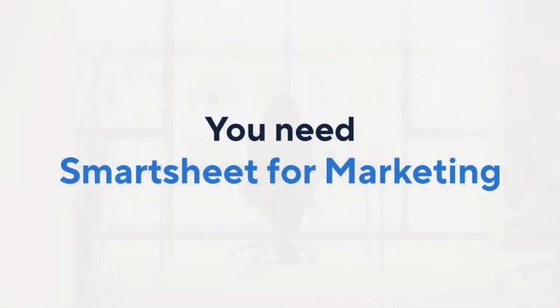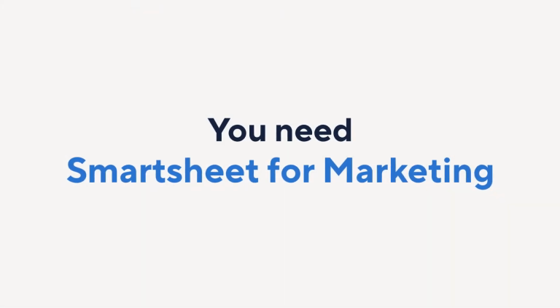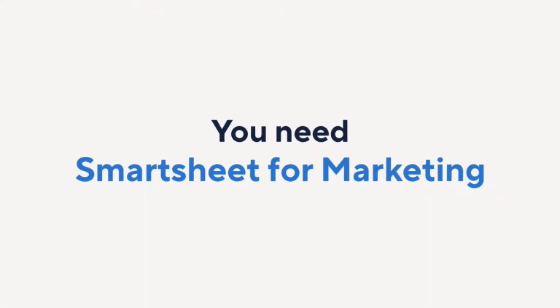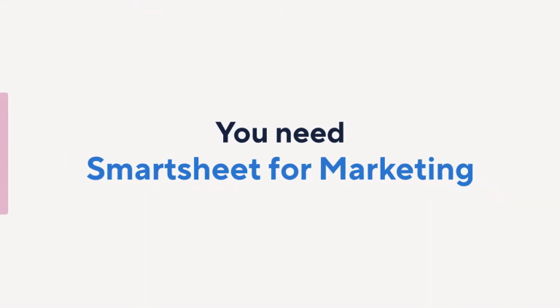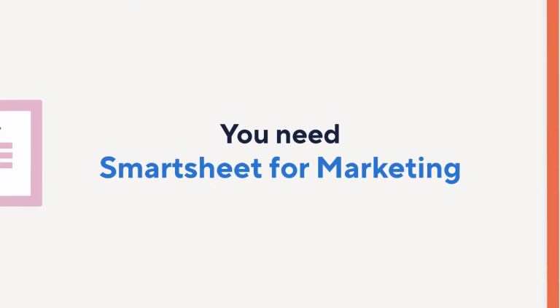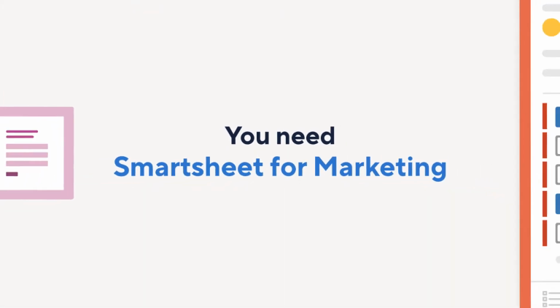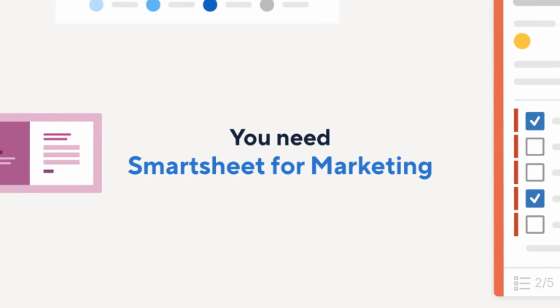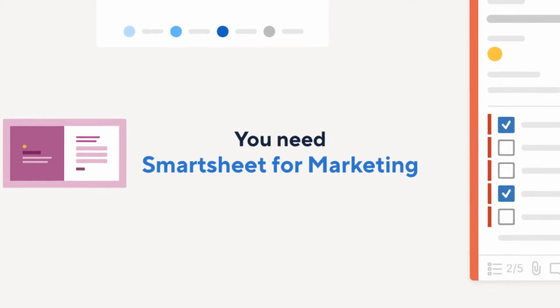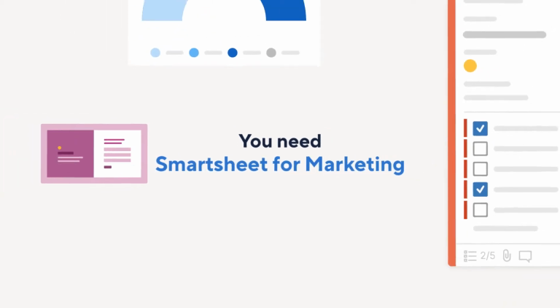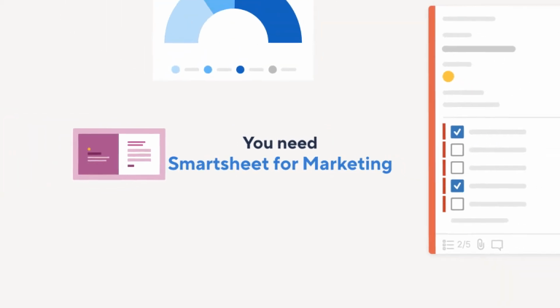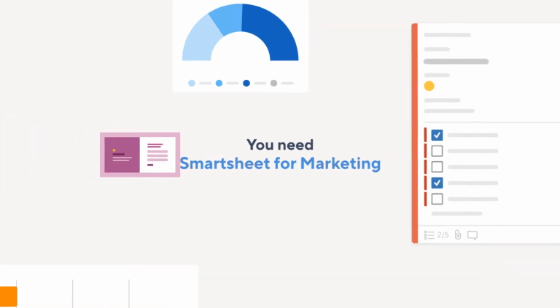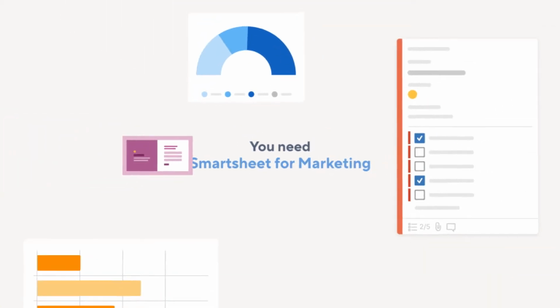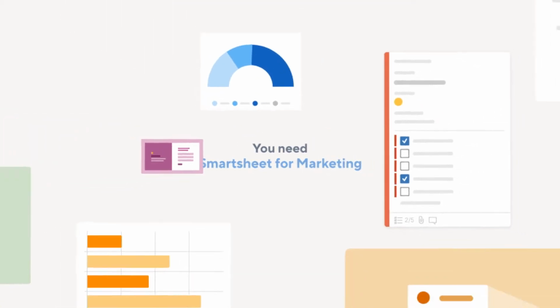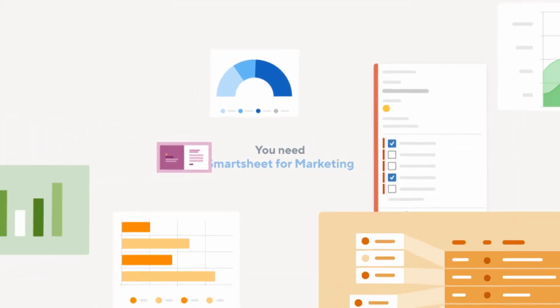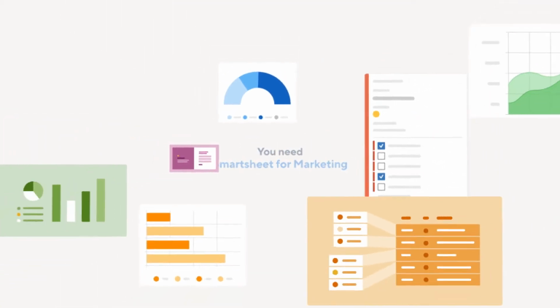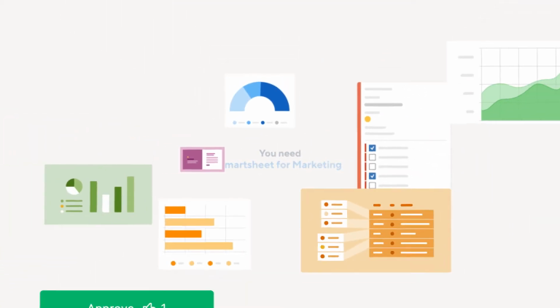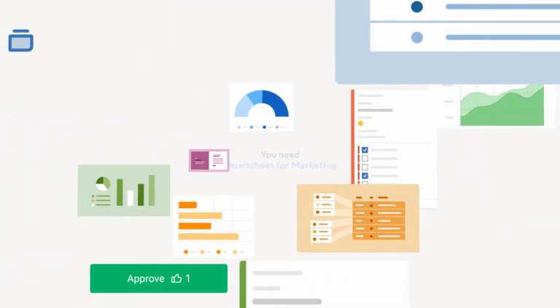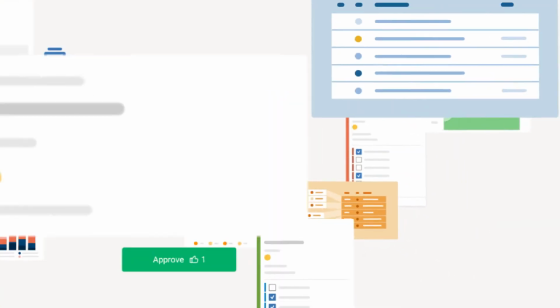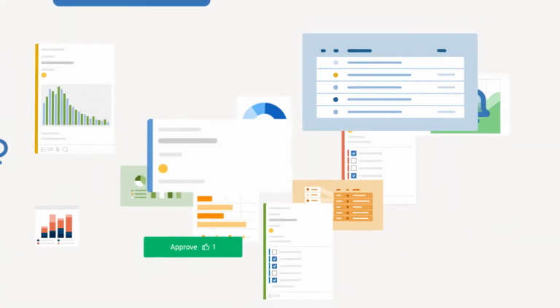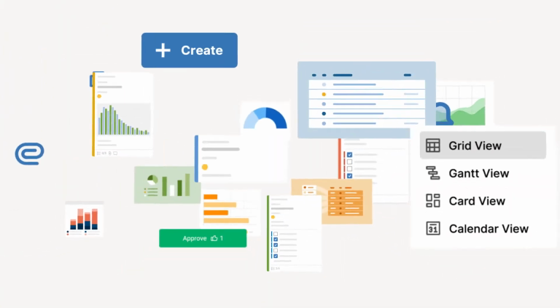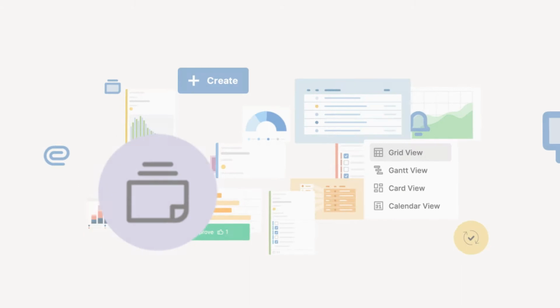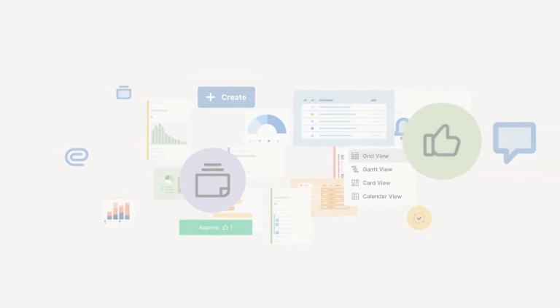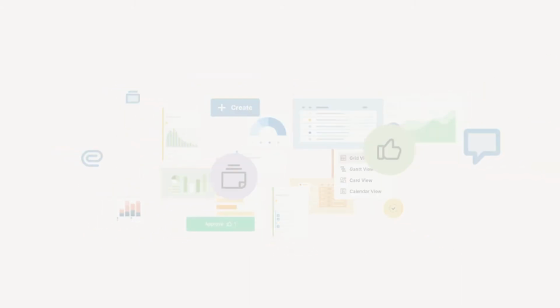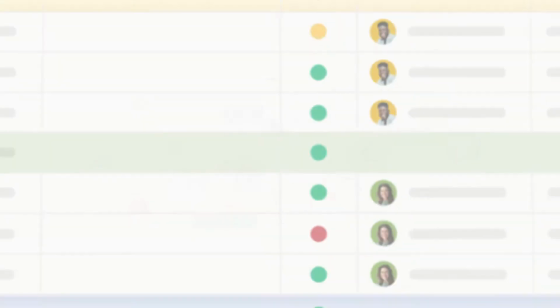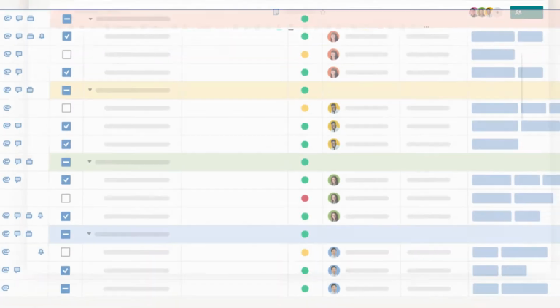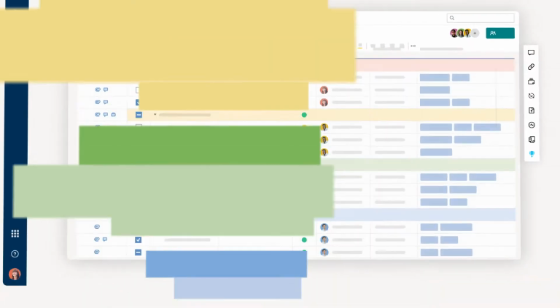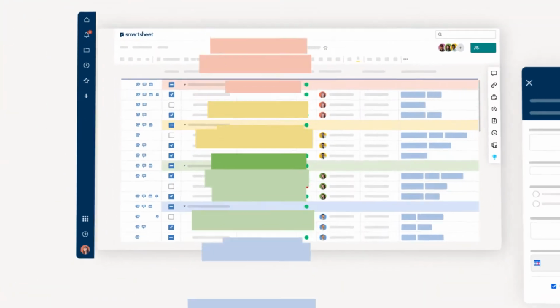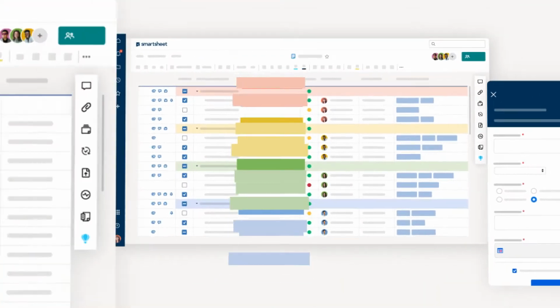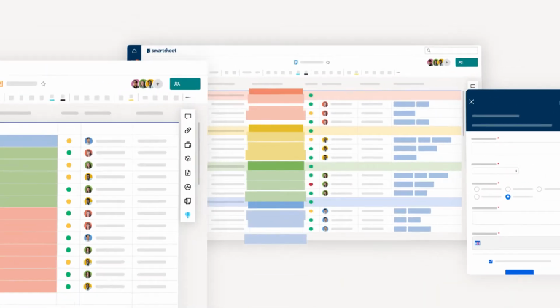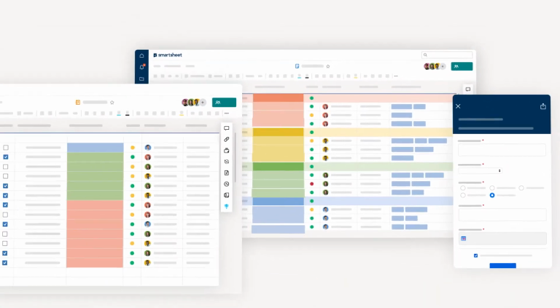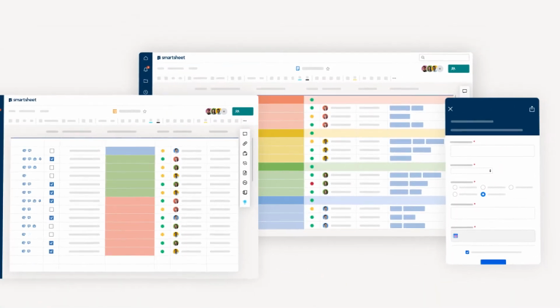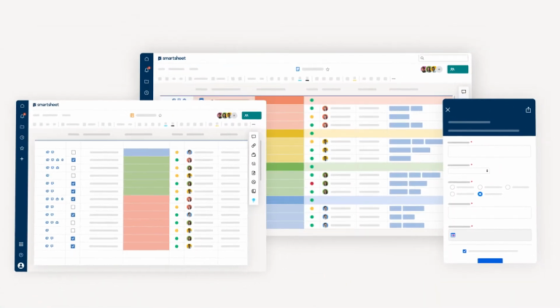By unifying your marketing workflows, technology, and people, Smartsheet for Marketing helps you create the processes and insights required to increase your speed to market and deliver better customer experiences.